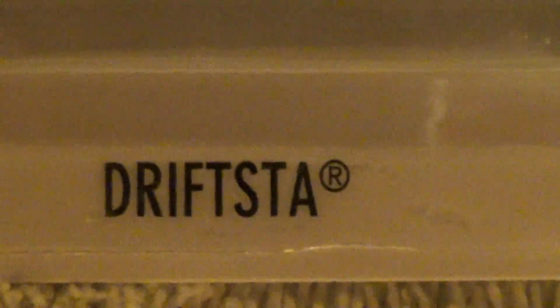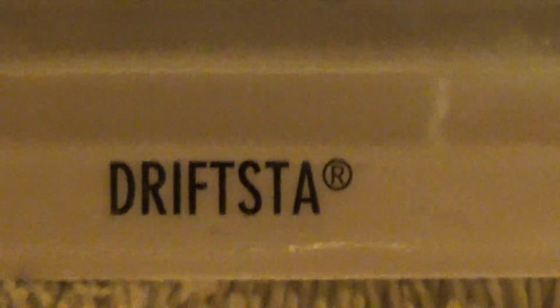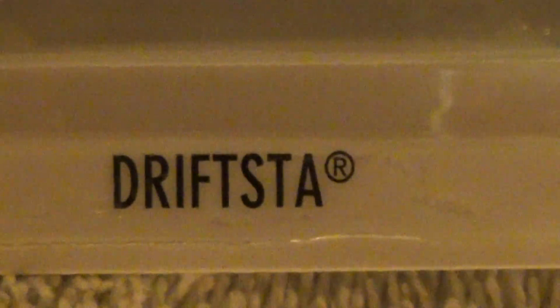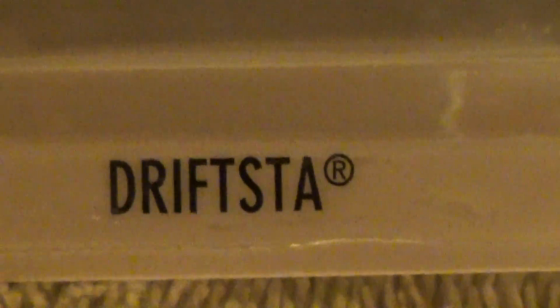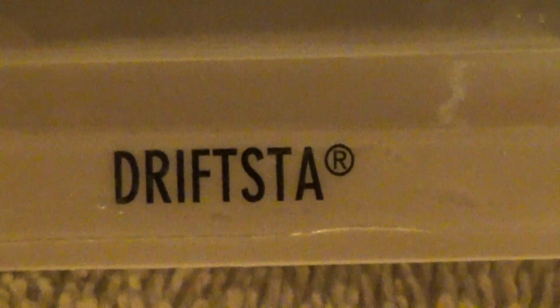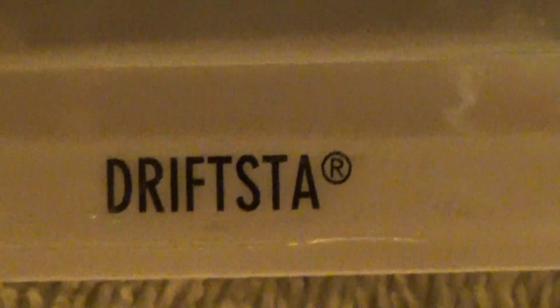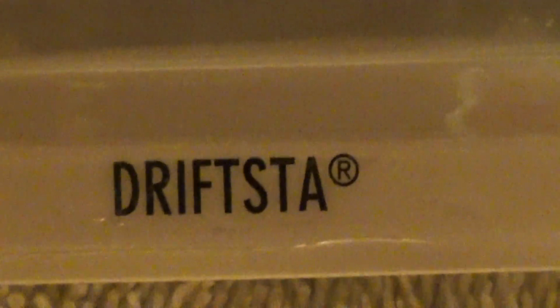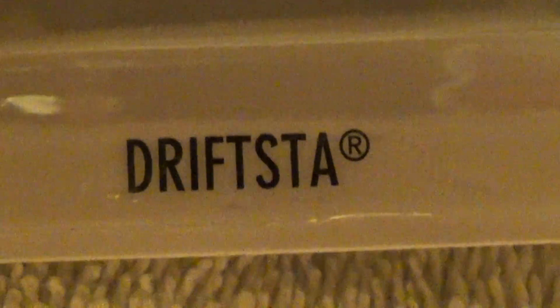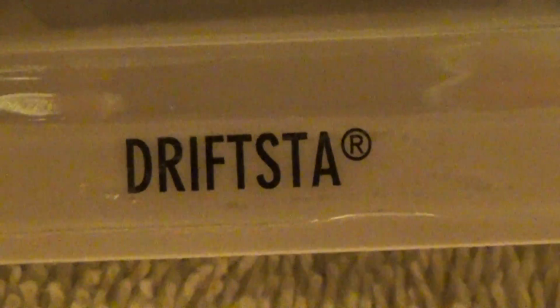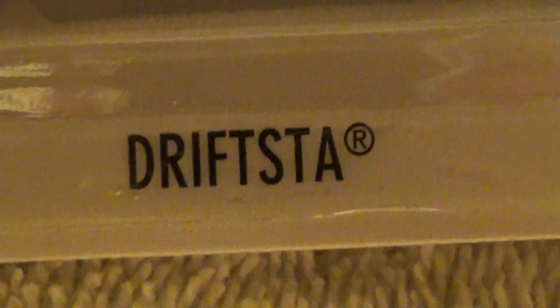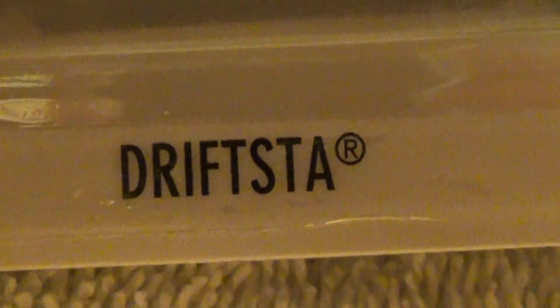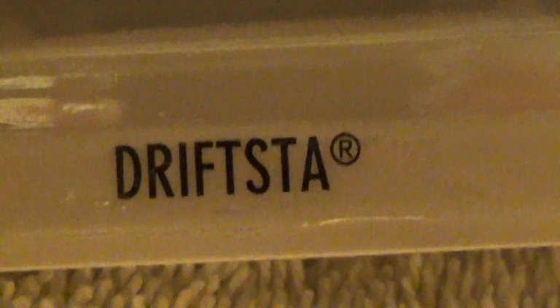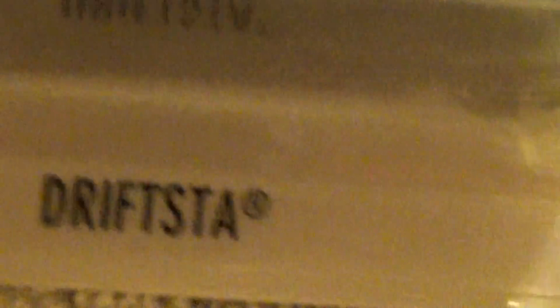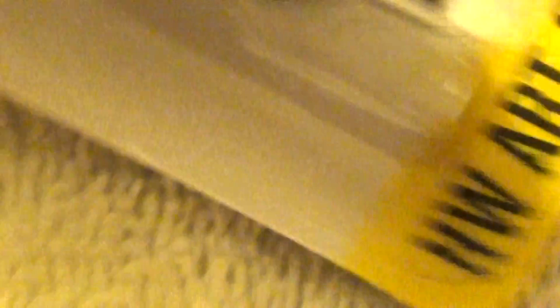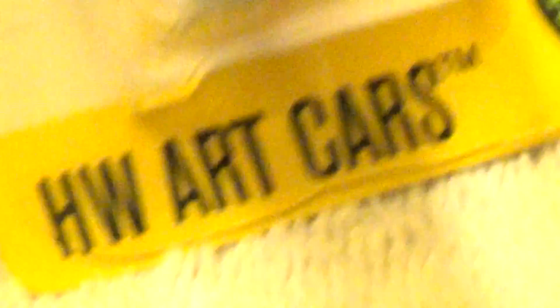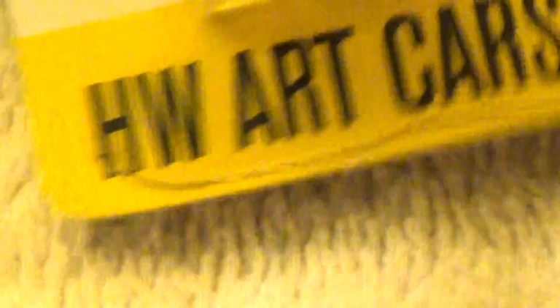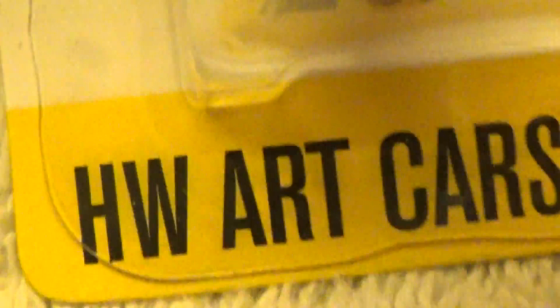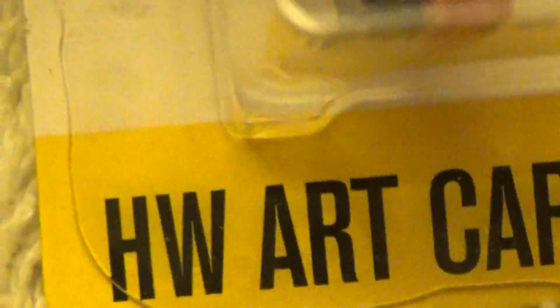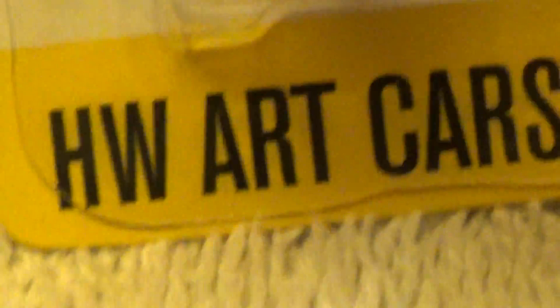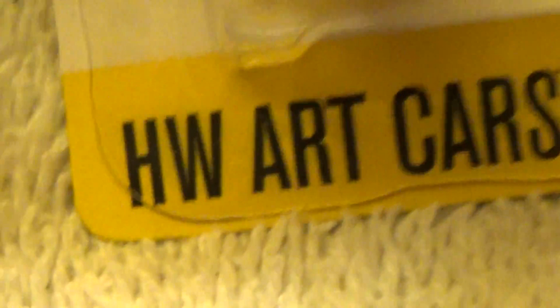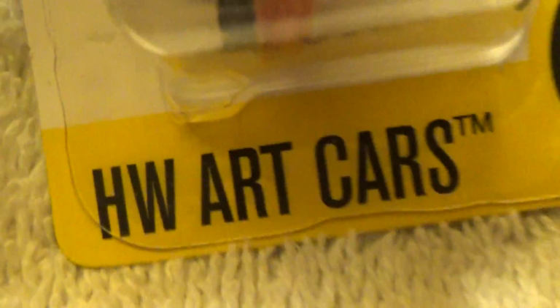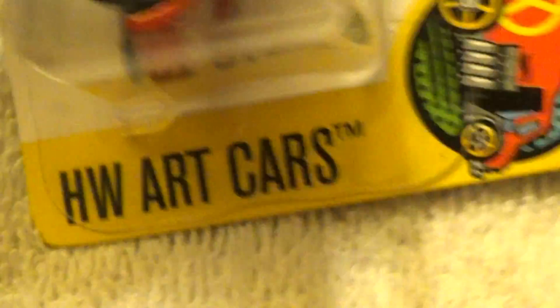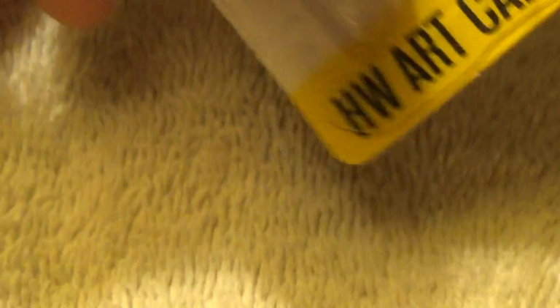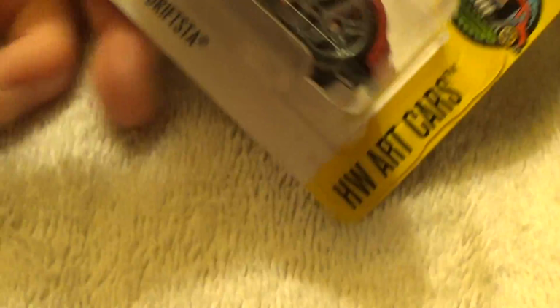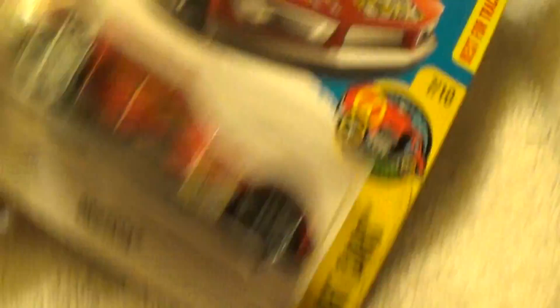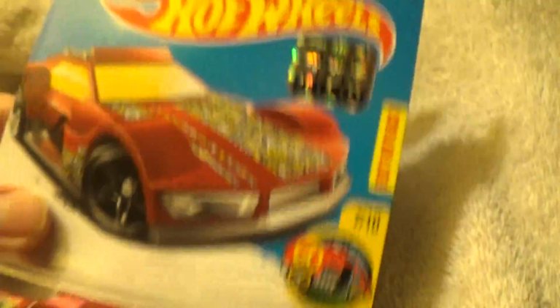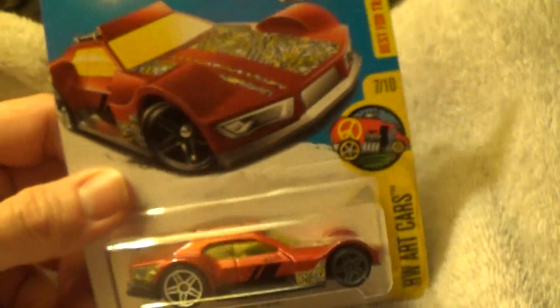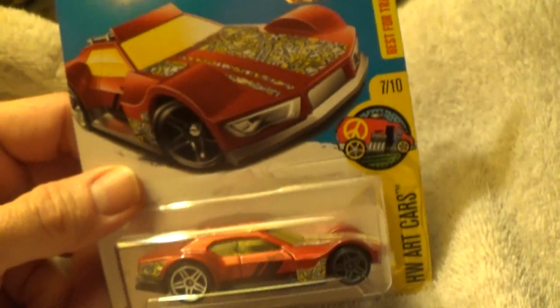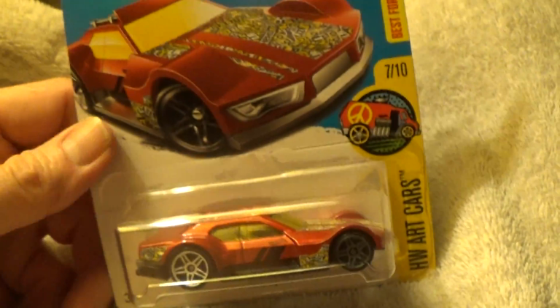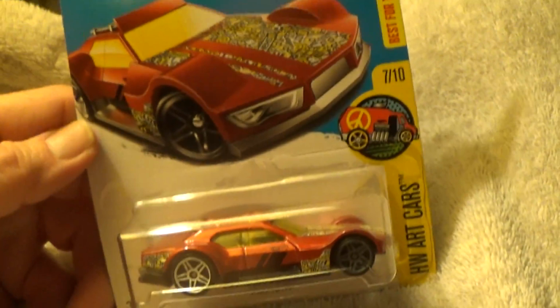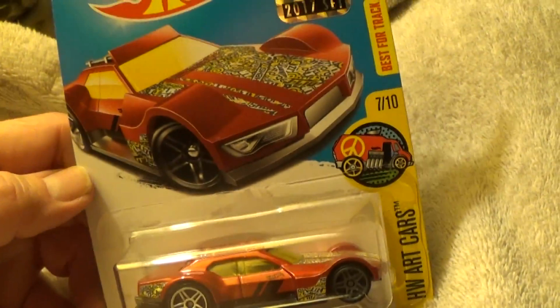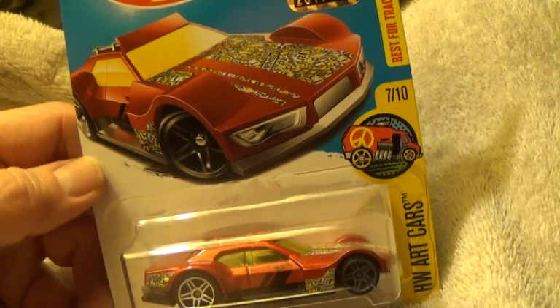Drifta. HW Art Cars — sorry for the pronunciation.